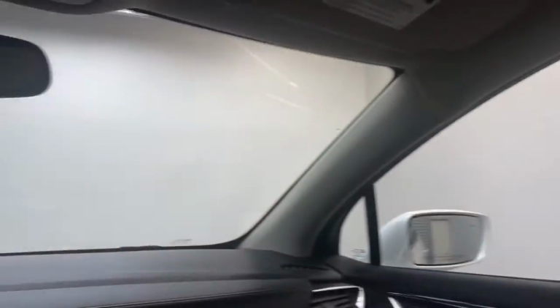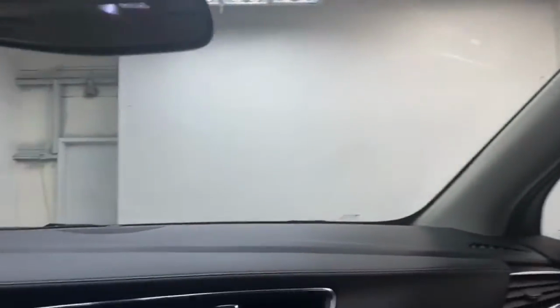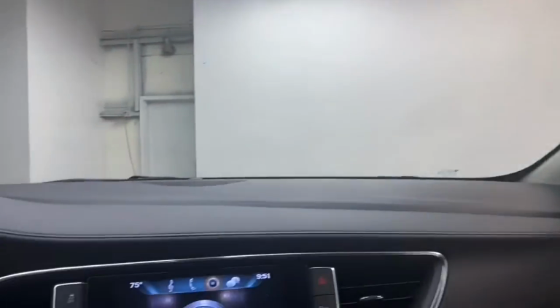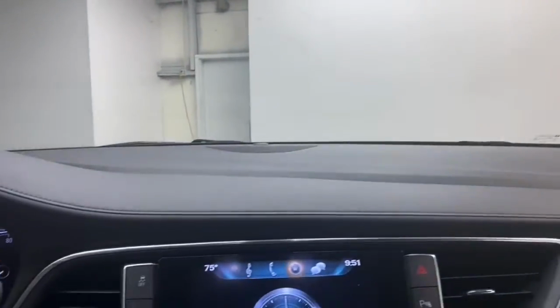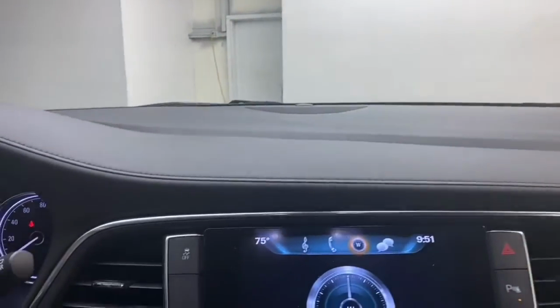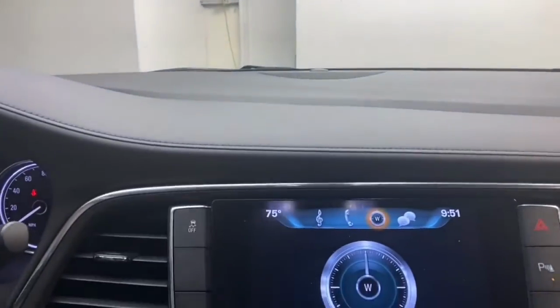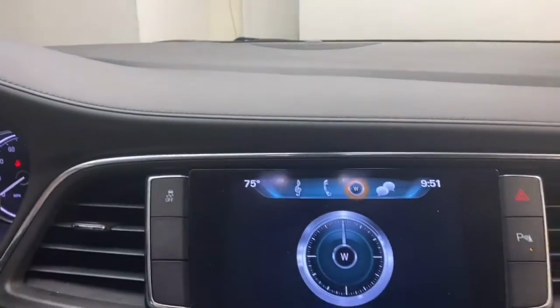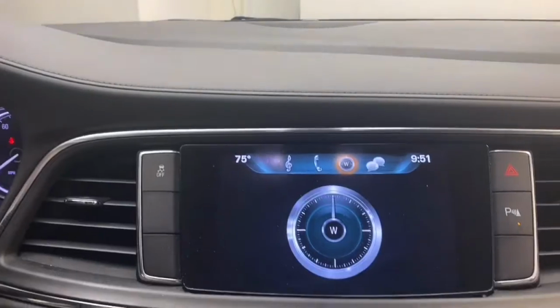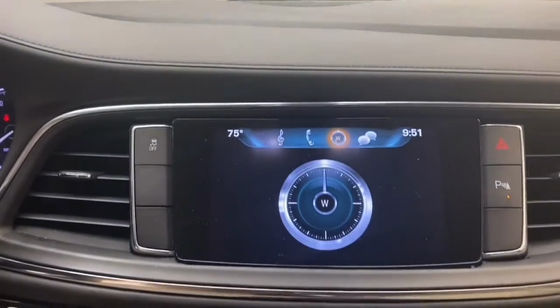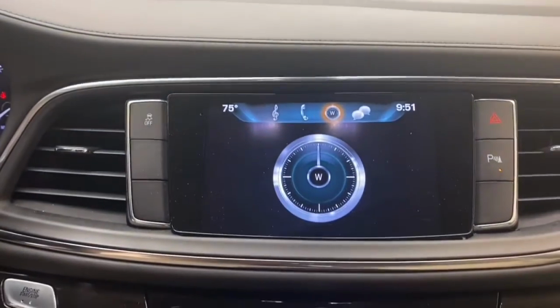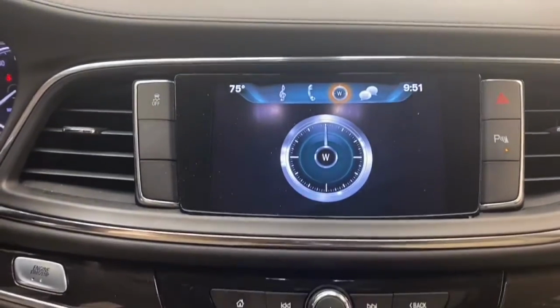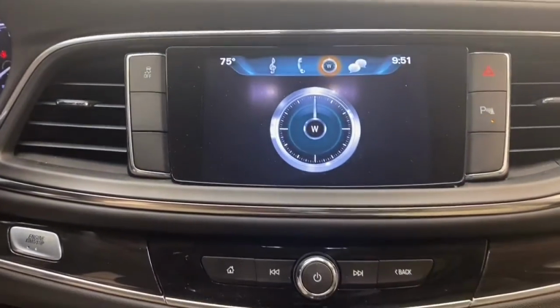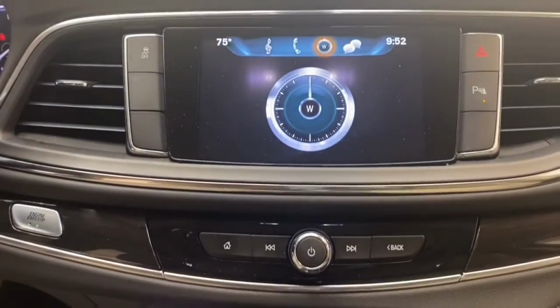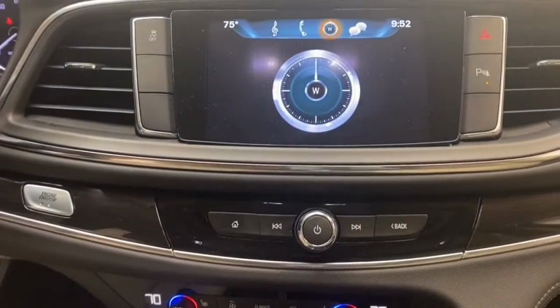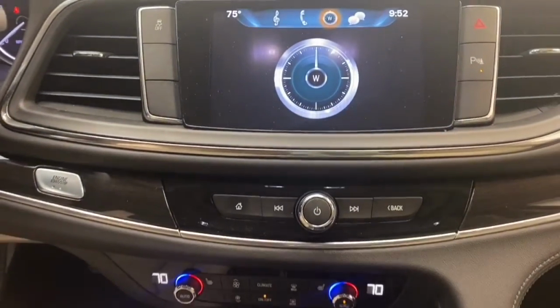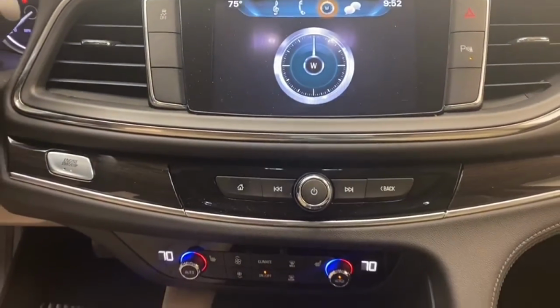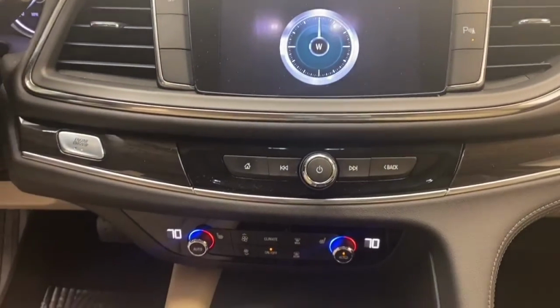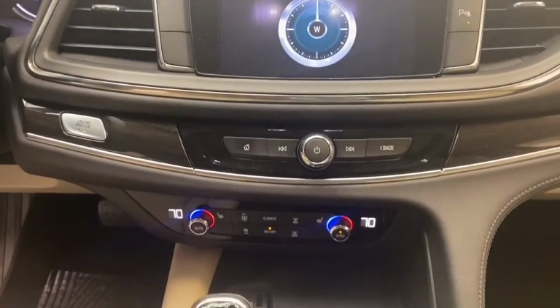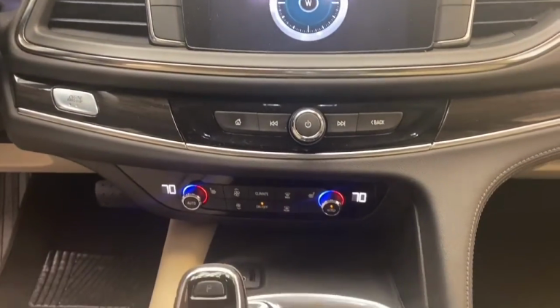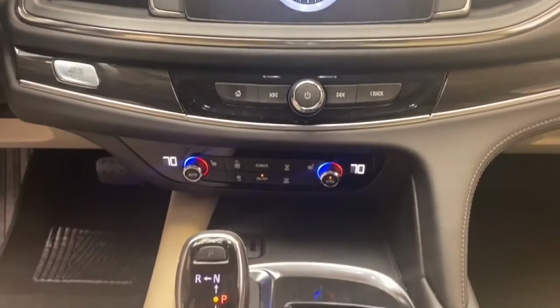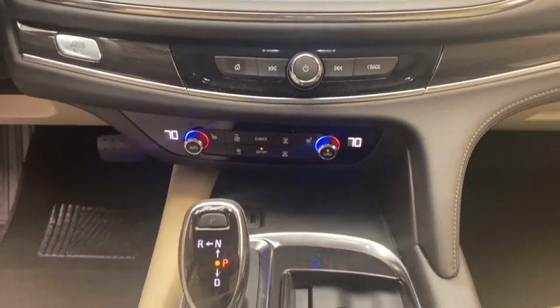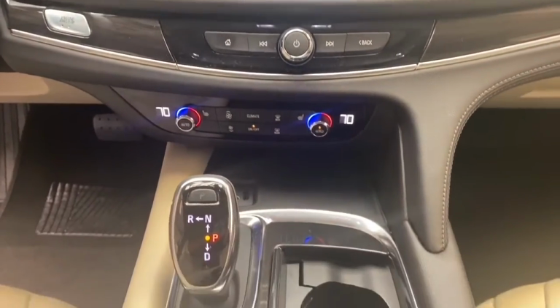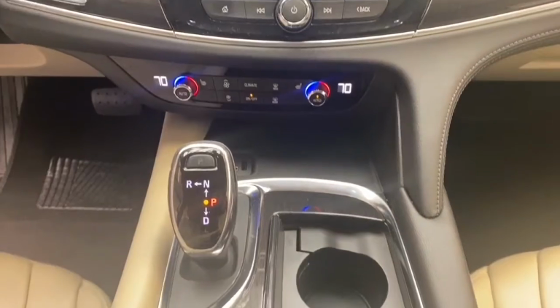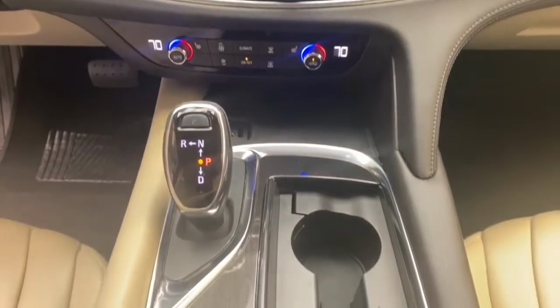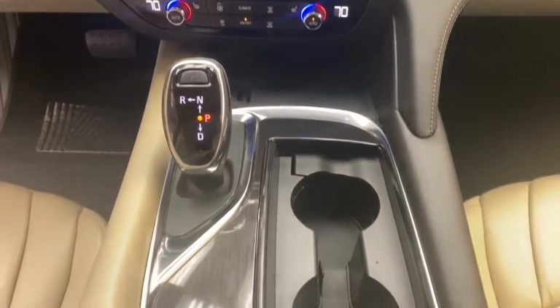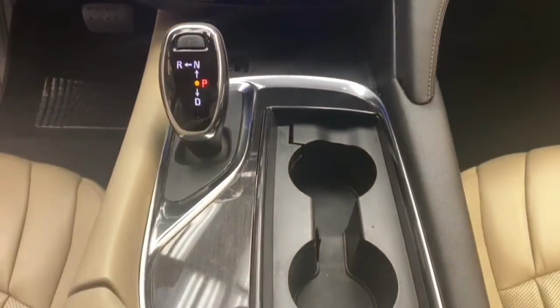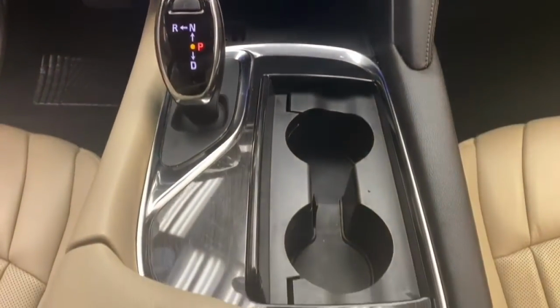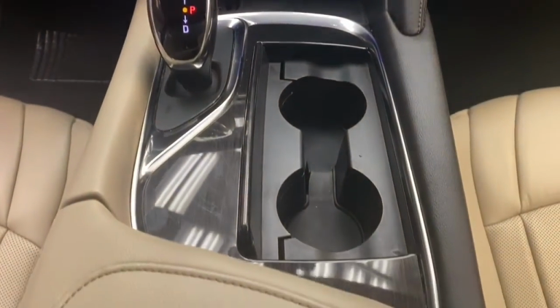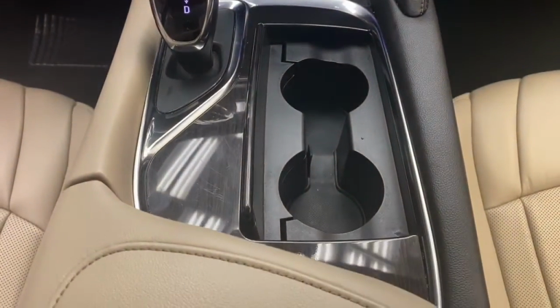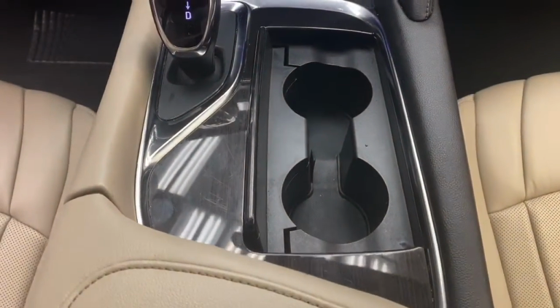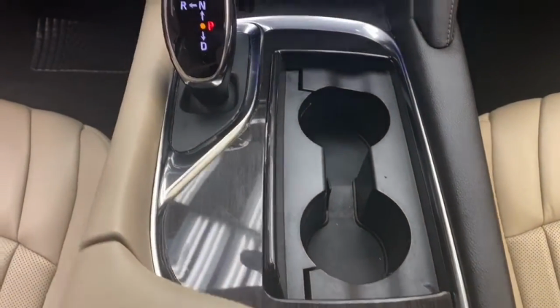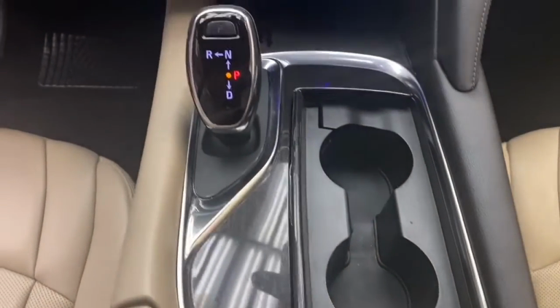The 8-inch LCD display has Bluetooth technology with Apple CarPlay and Android Auto standard, and the steering wheel-mounted audio controls will keep everything right at your fingertips.